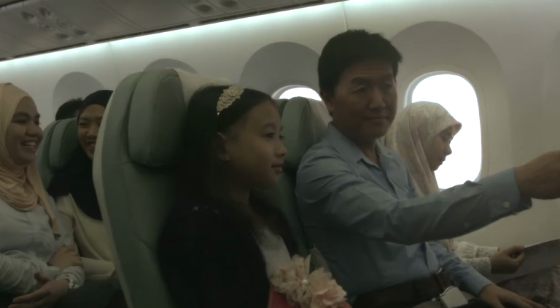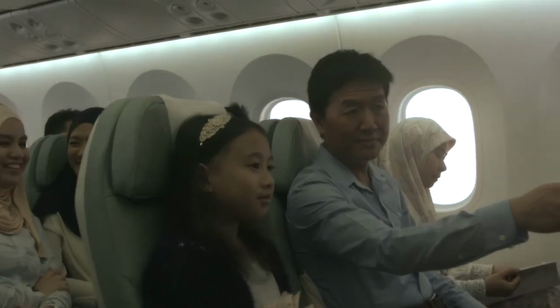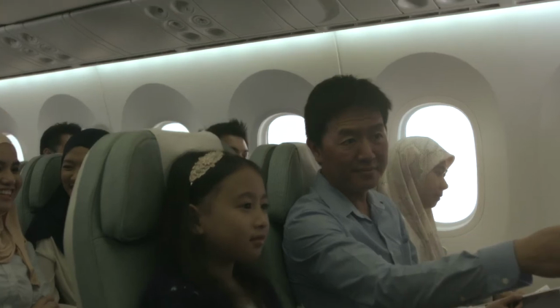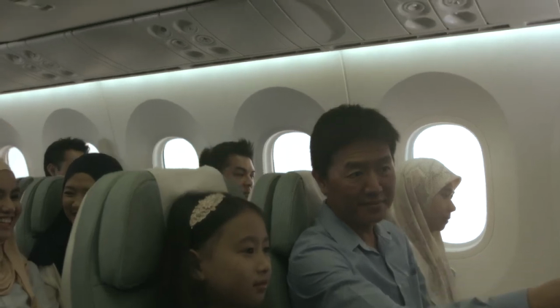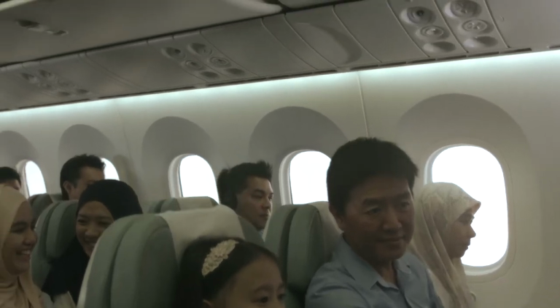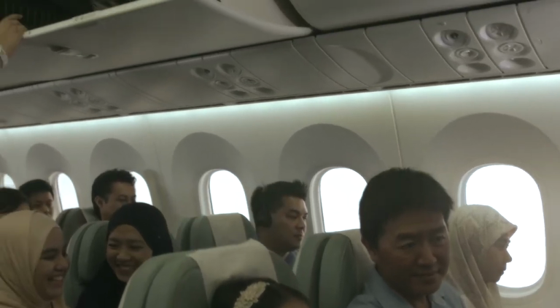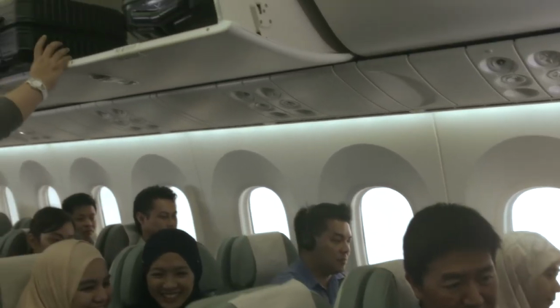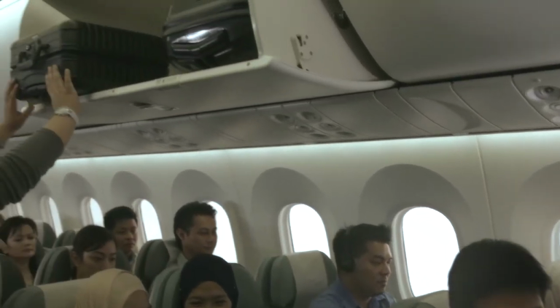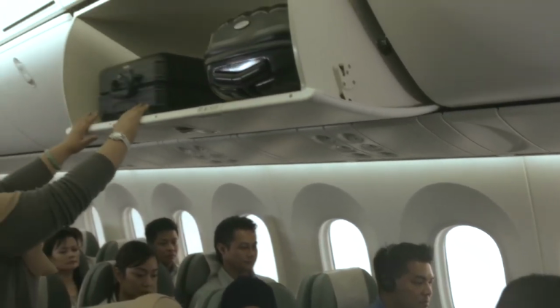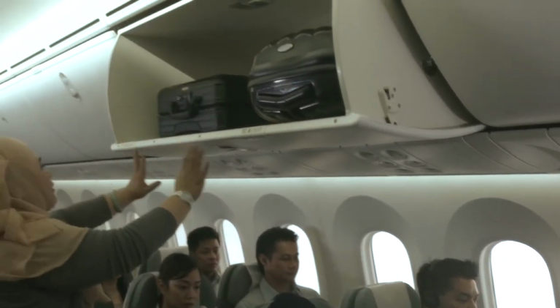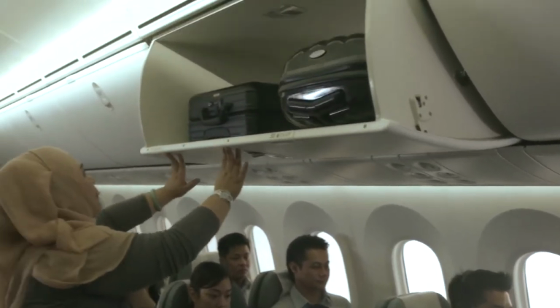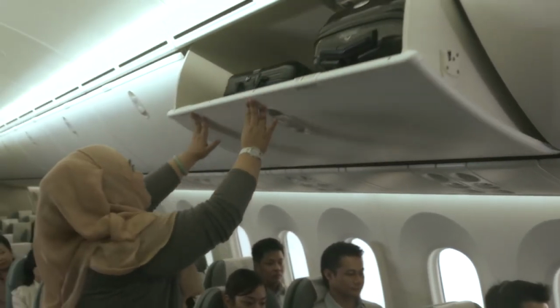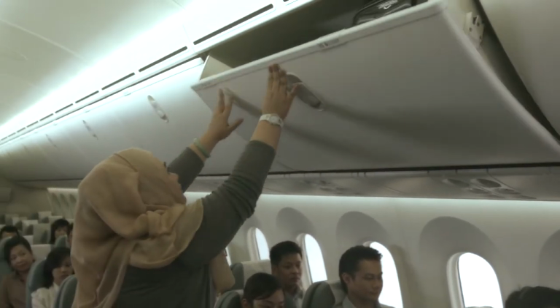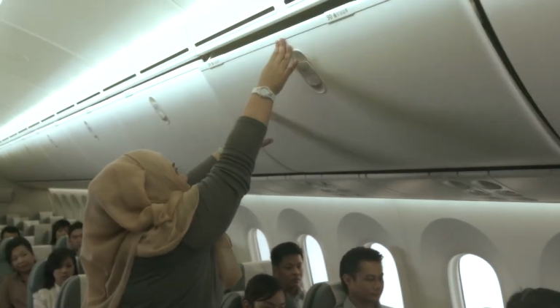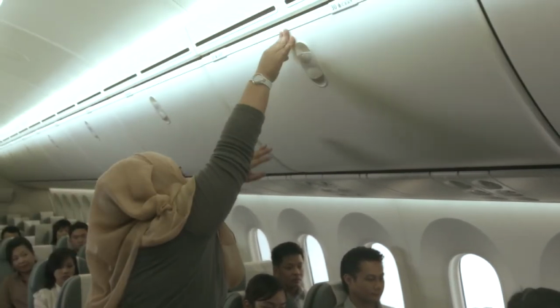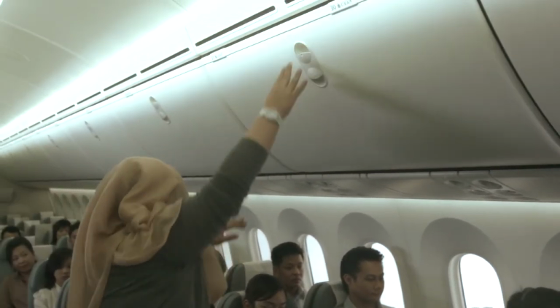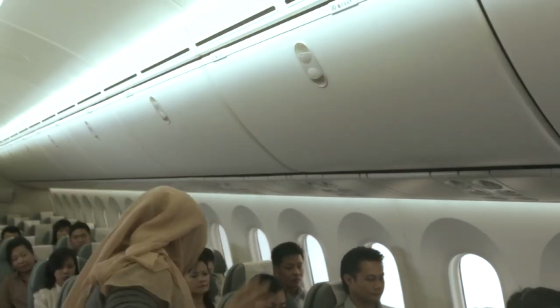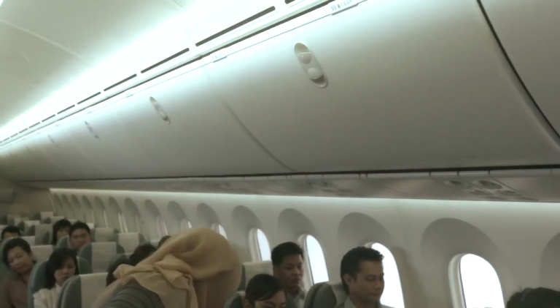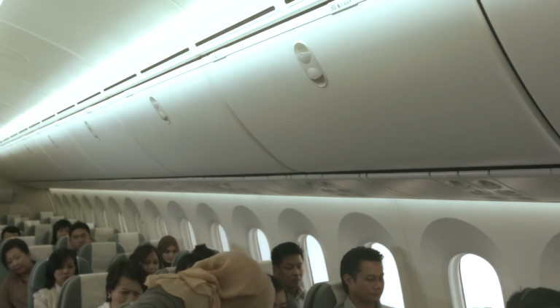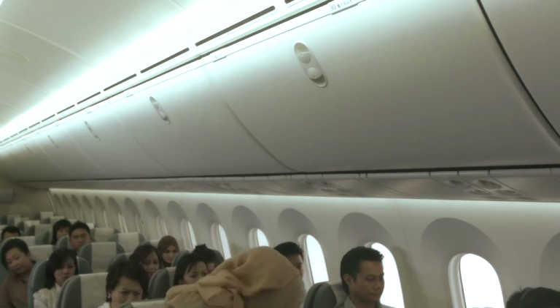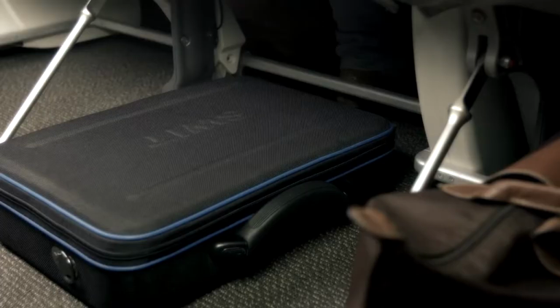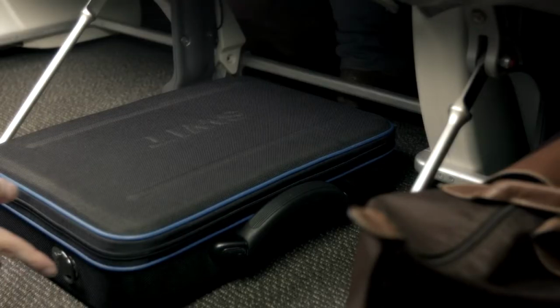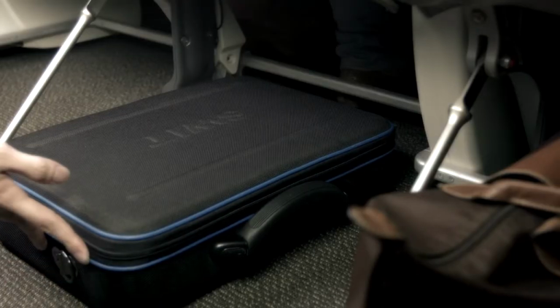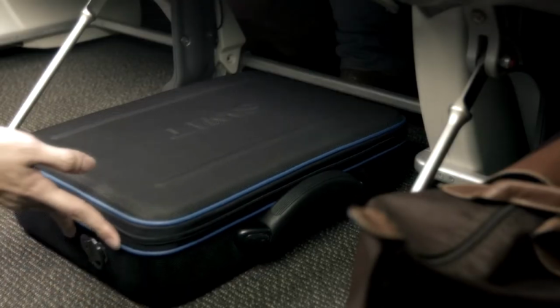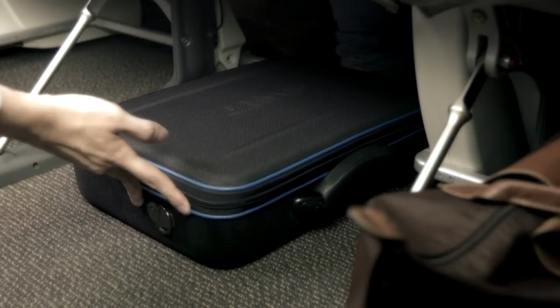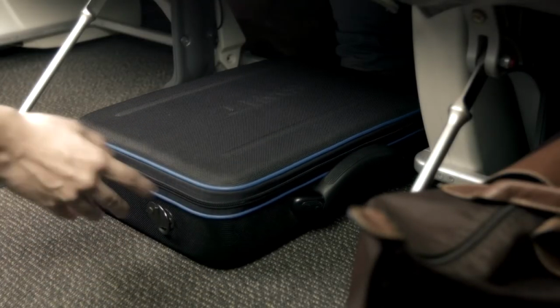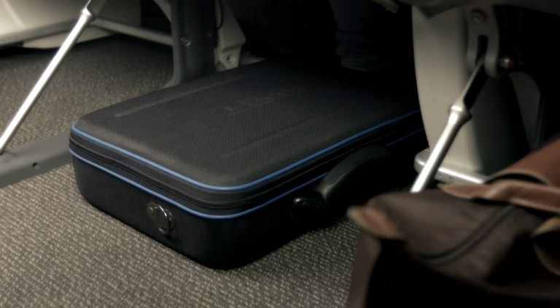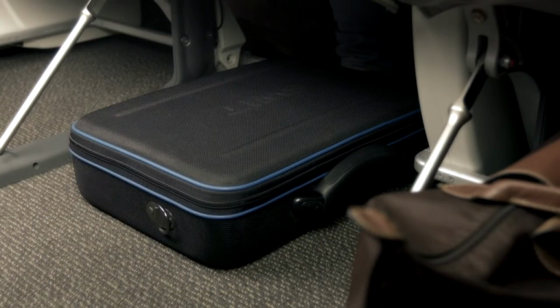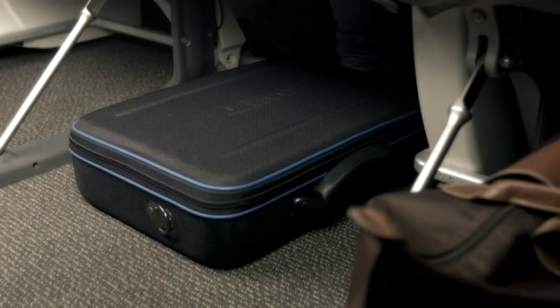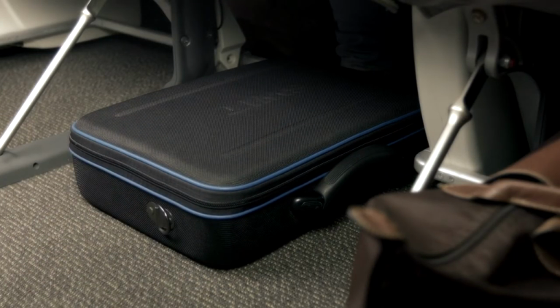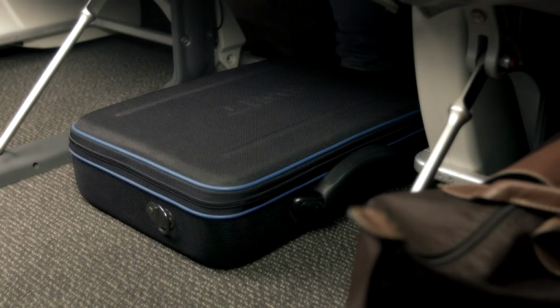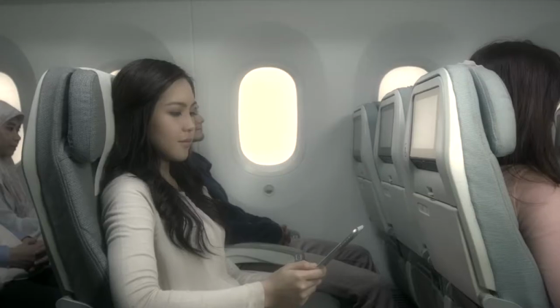Prior to take-off and landing, place your hand luggage in the overhead compartment, or if you are in economy class, you may also place your hand luggage under the seat in front of you.